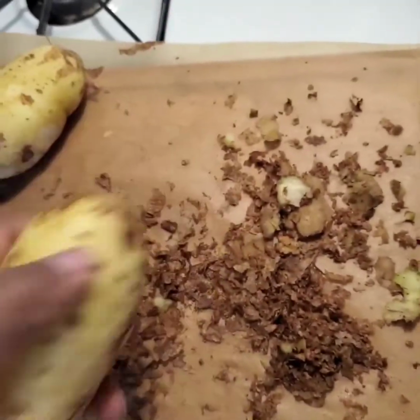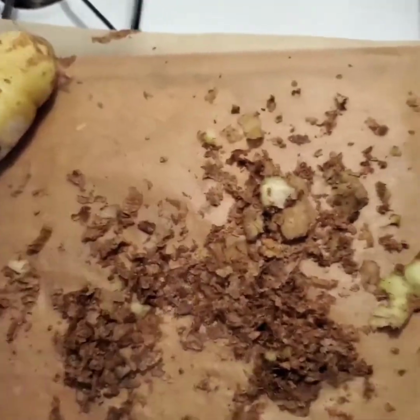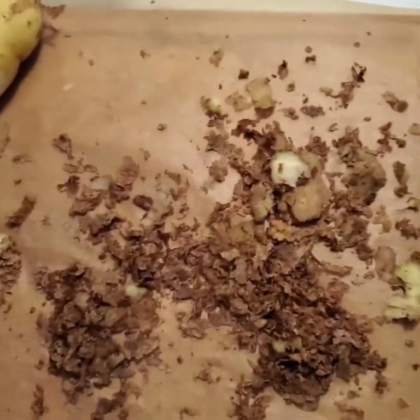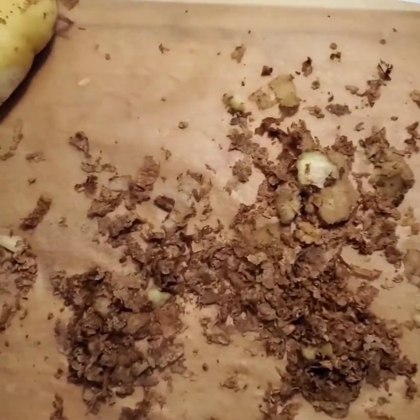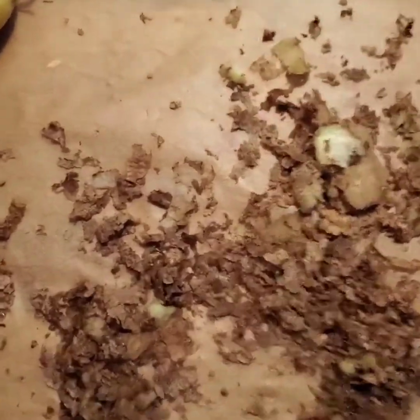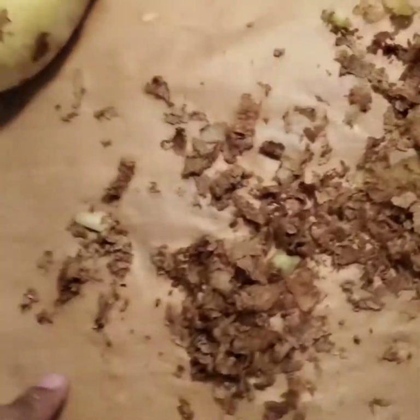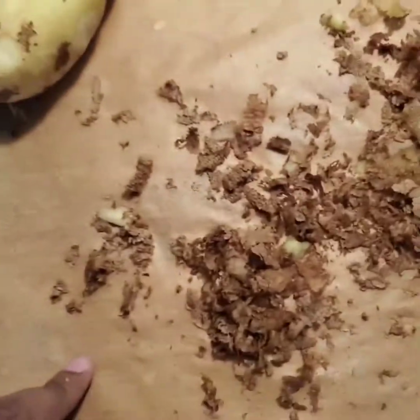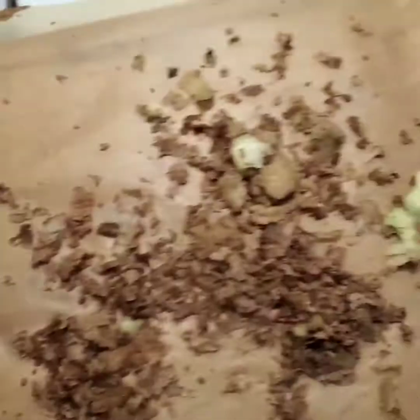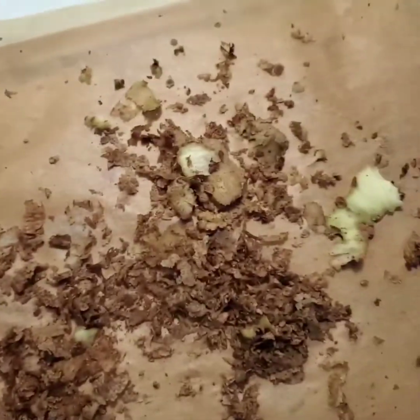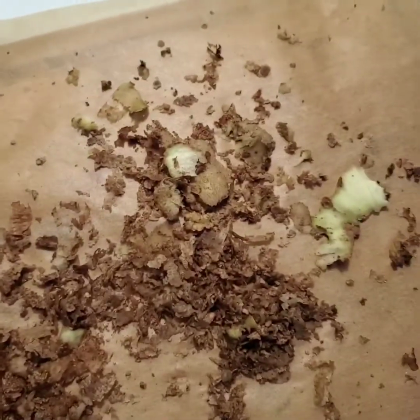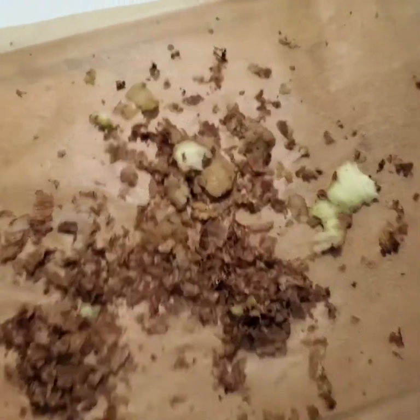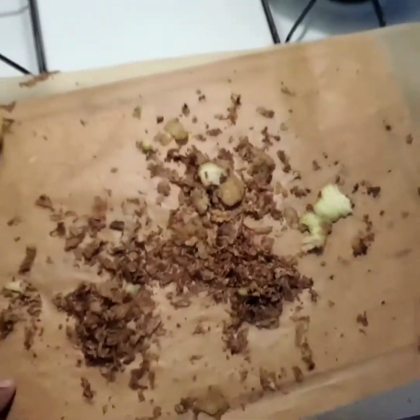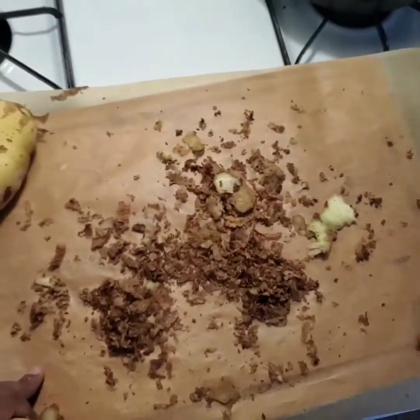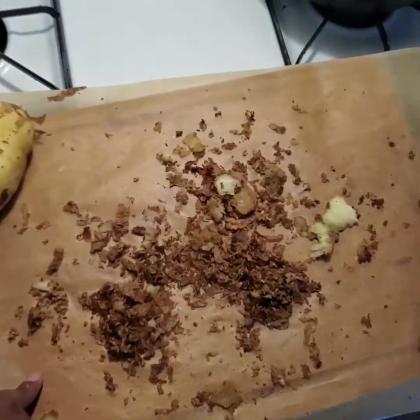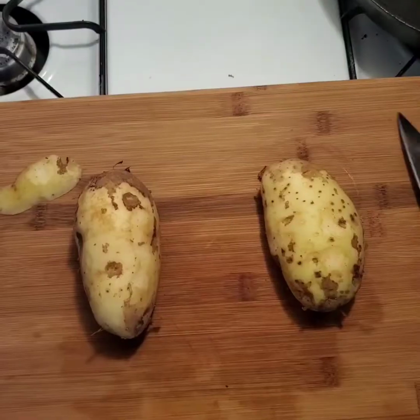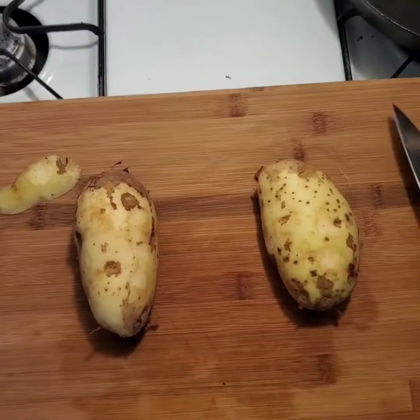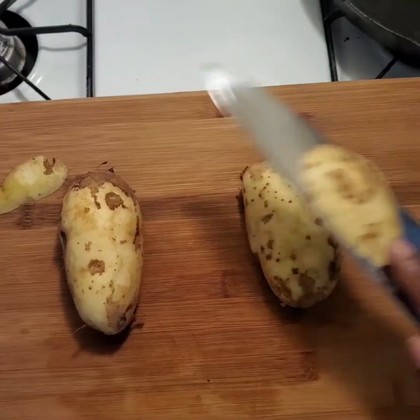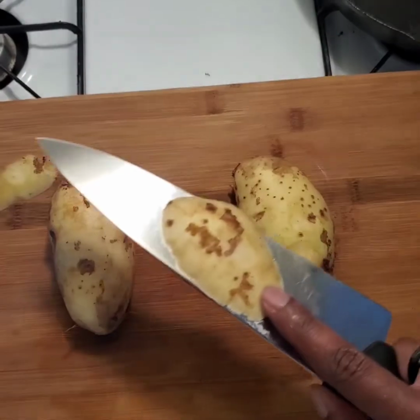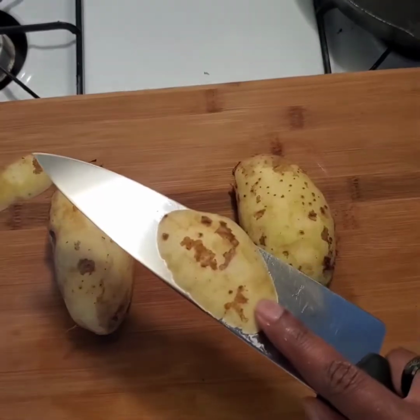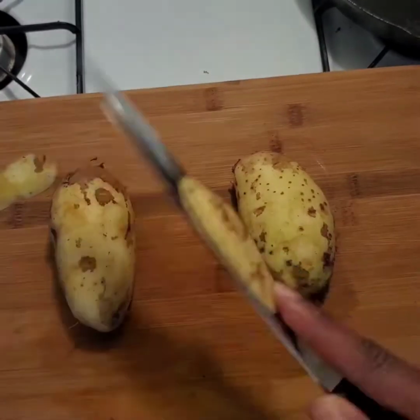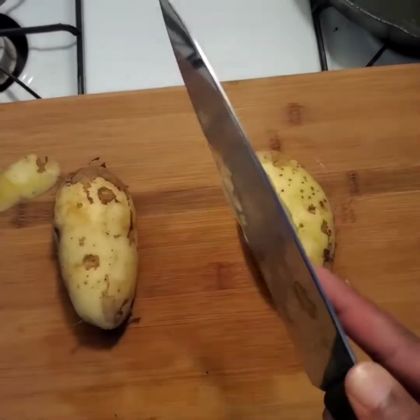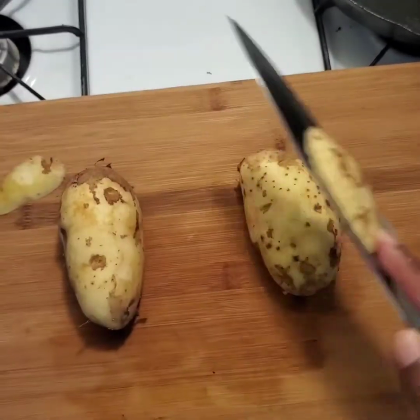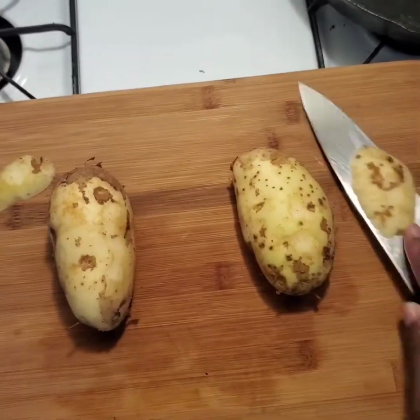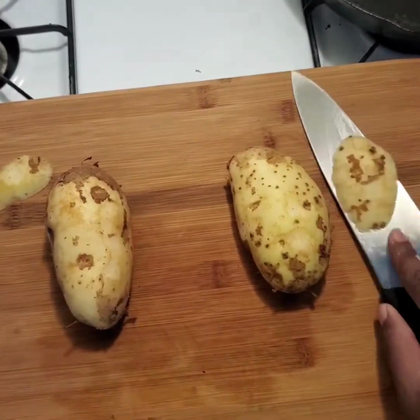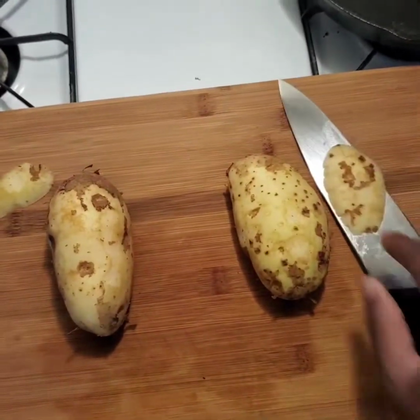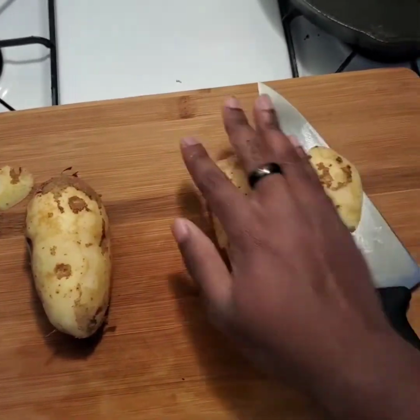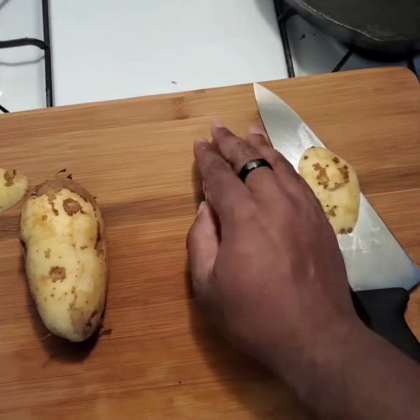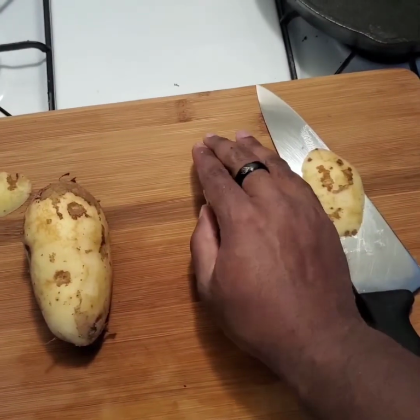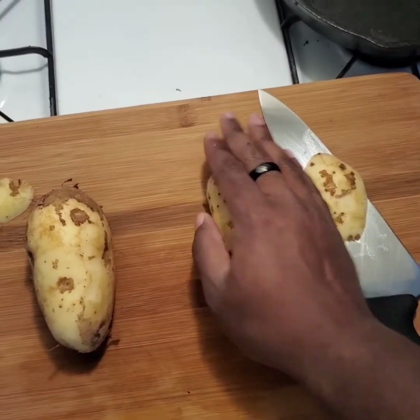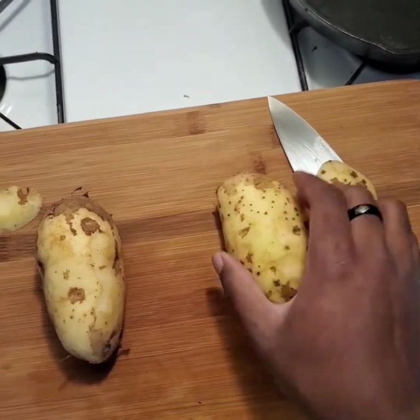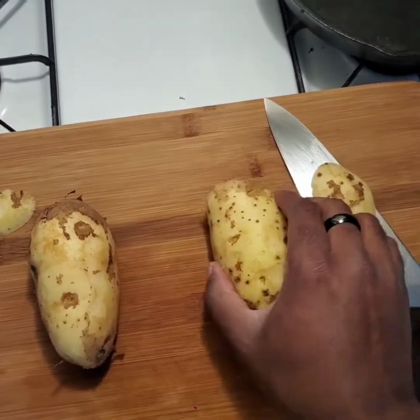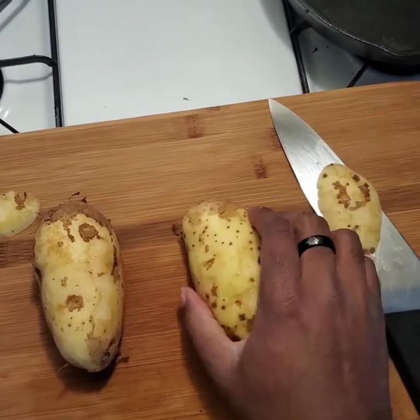Also, with the parchment paper, you just take this all and throw it away — easy cleanup. So you want to take a little bit off the top here so you can have your nice, flat surface to work with, so your potatoes aren't moving anywhere.